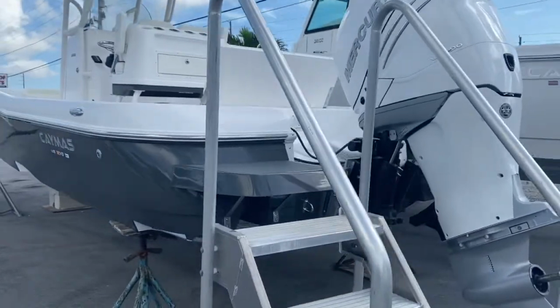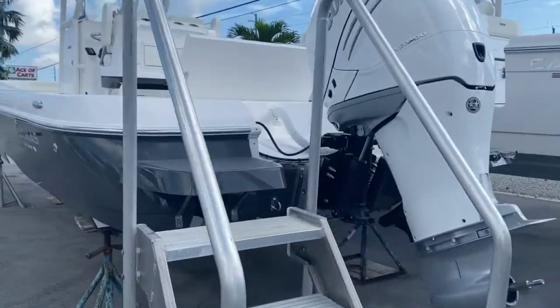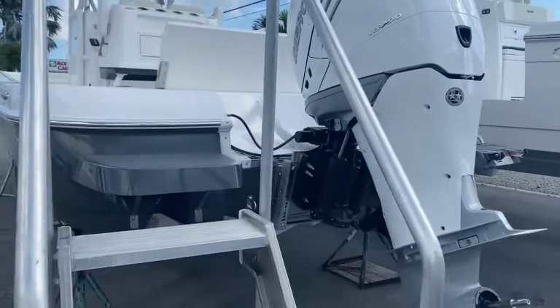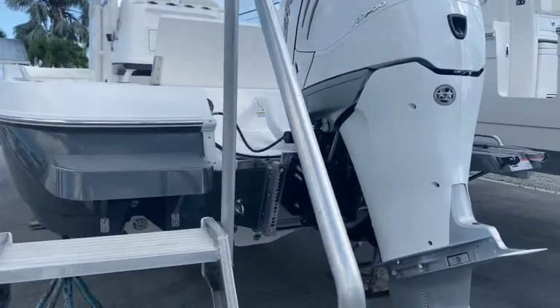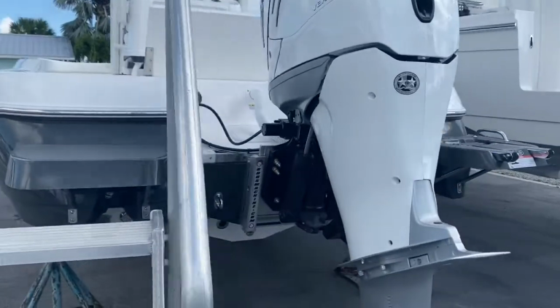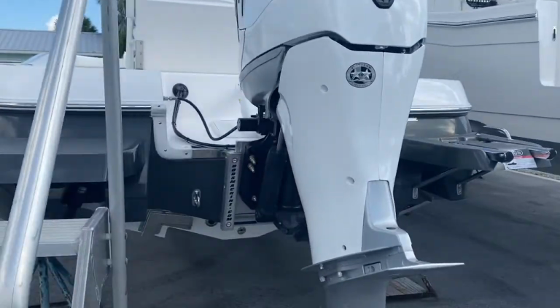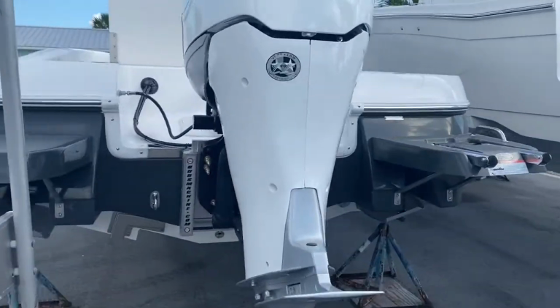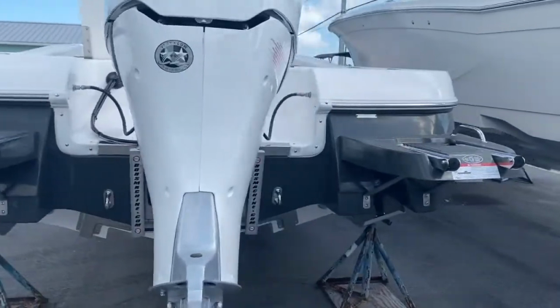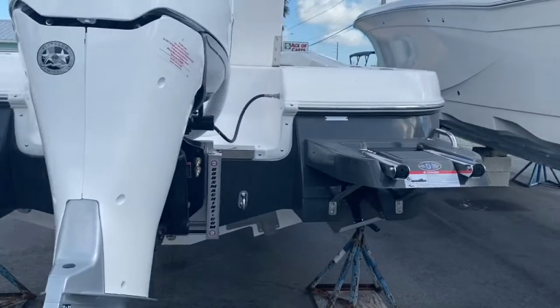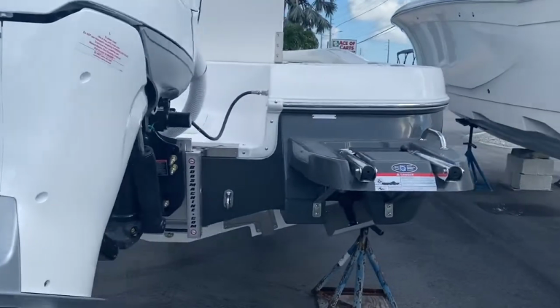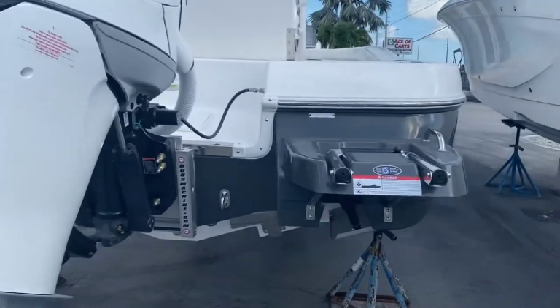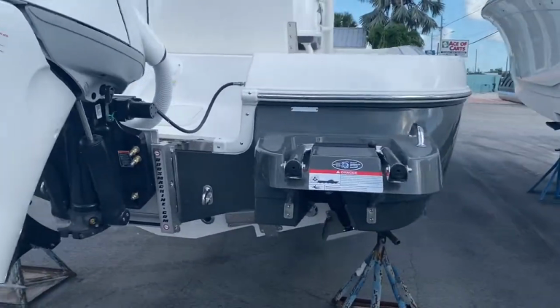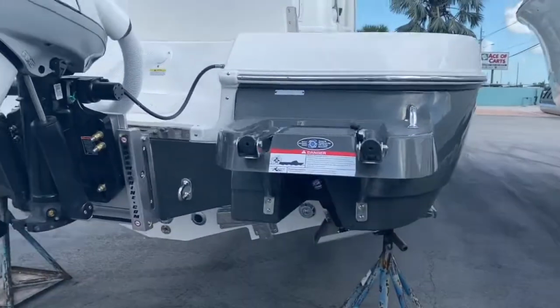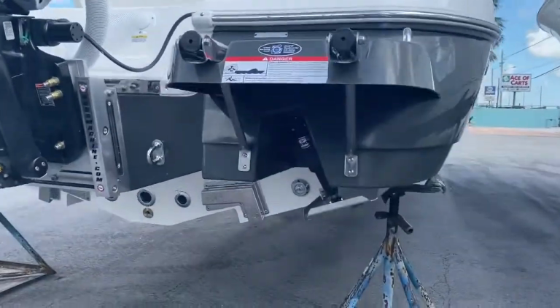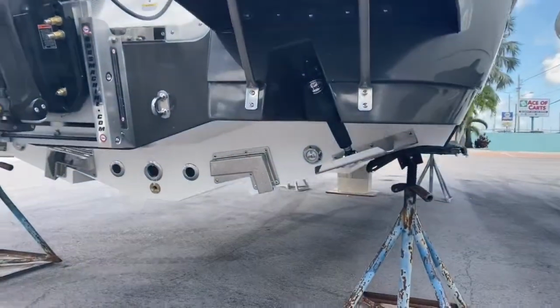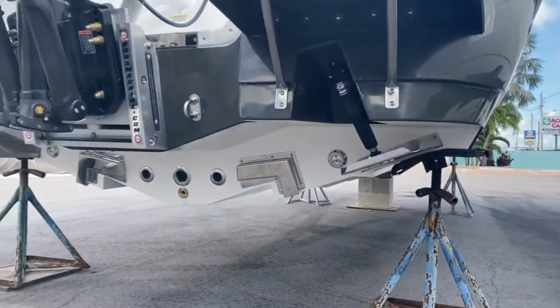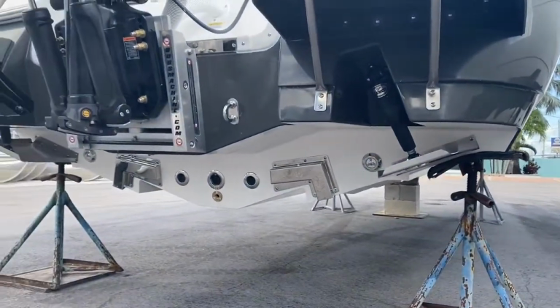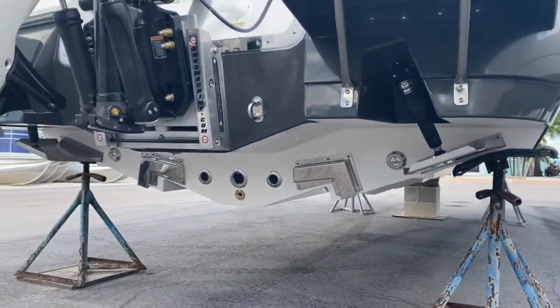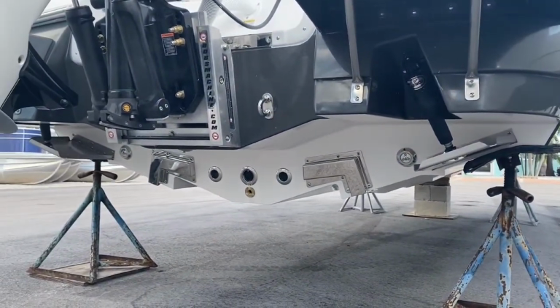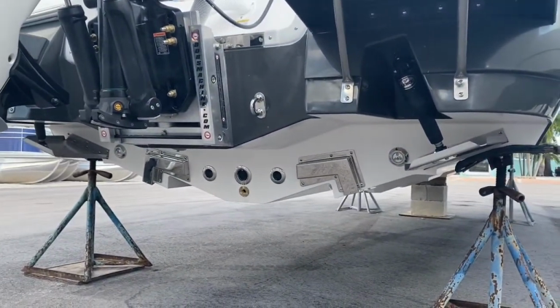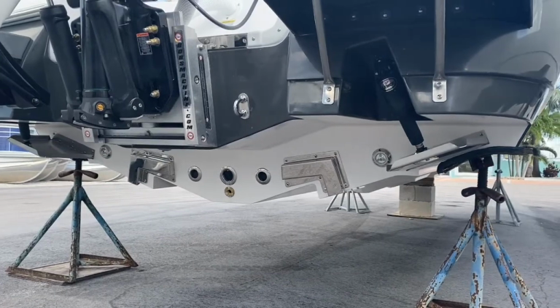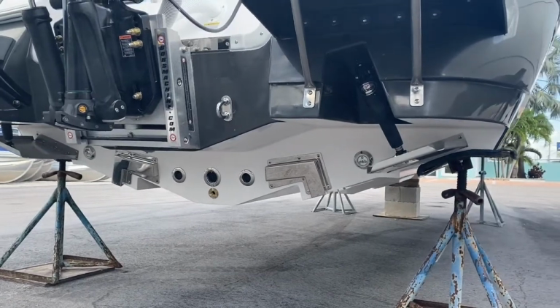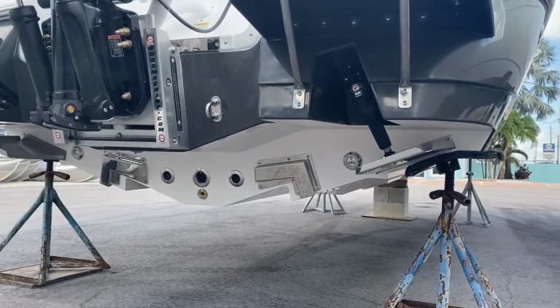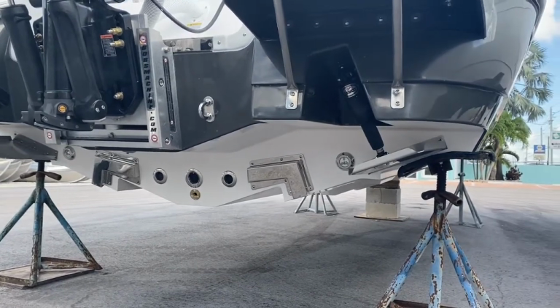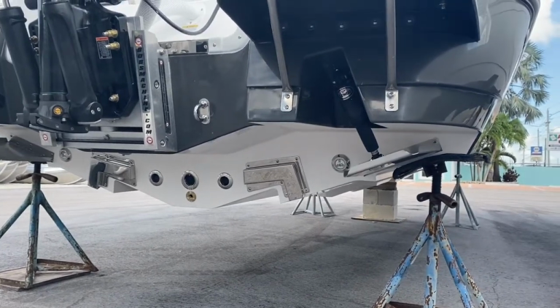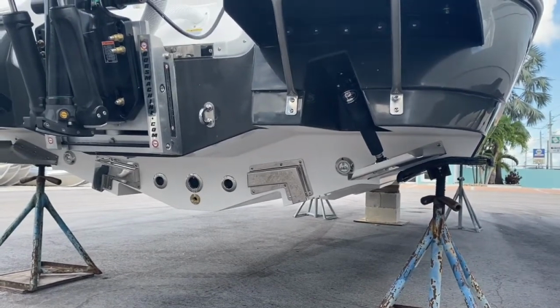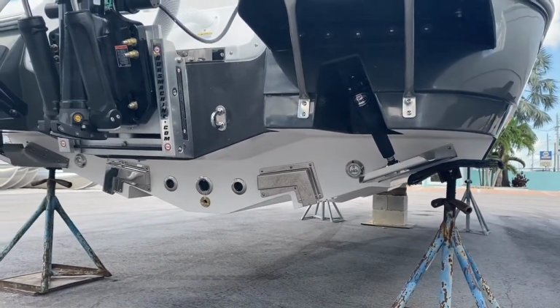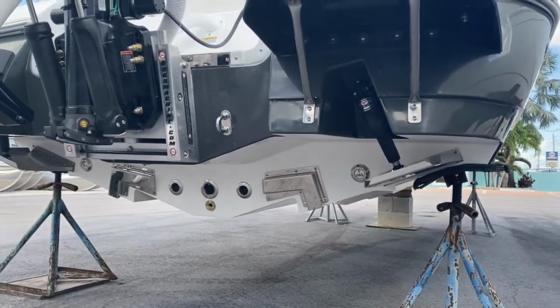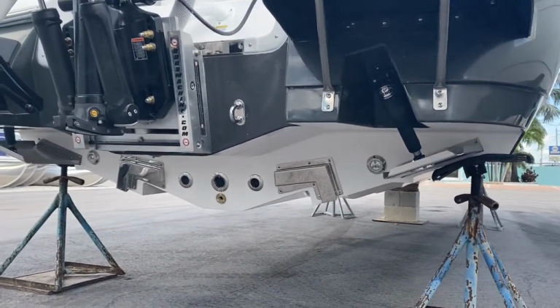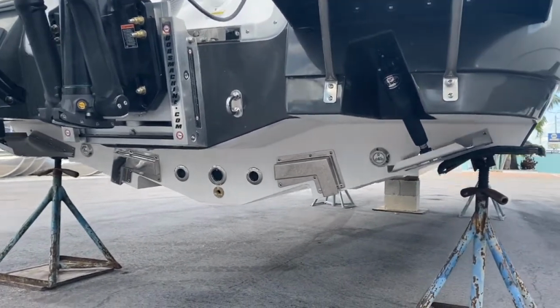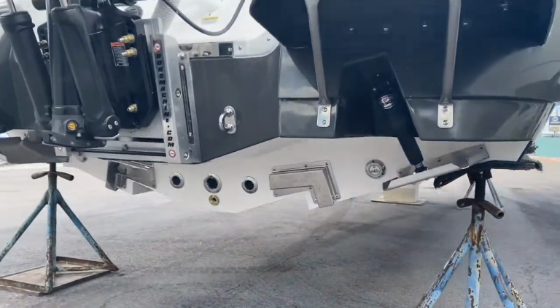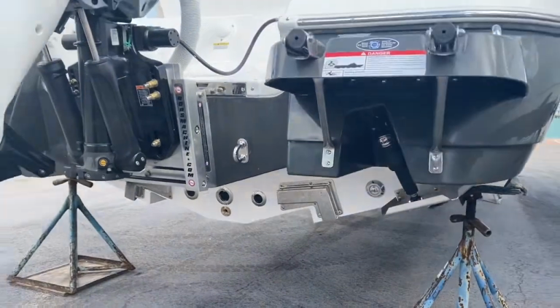The four inch jack plate has a gauge inside. Dual swim platforms. You'll notice underneath here, you've got your nice big stainless water pickups. Underwater lights. LYNCO trim tabs.